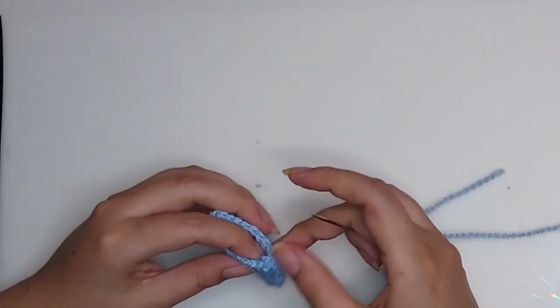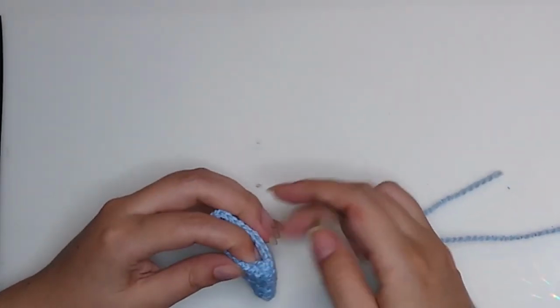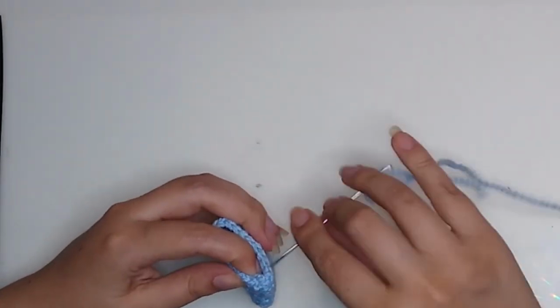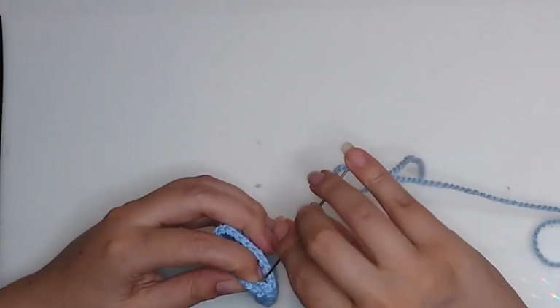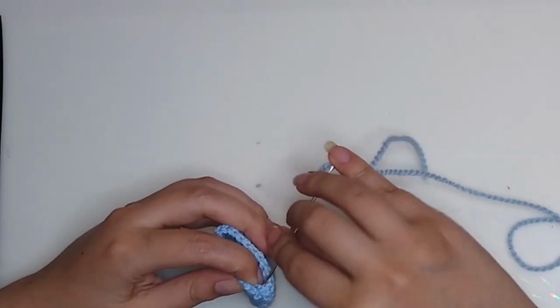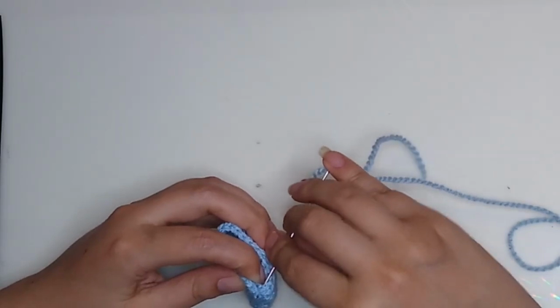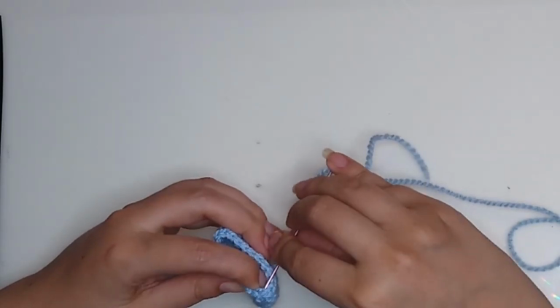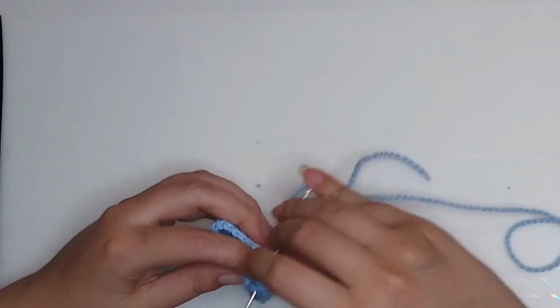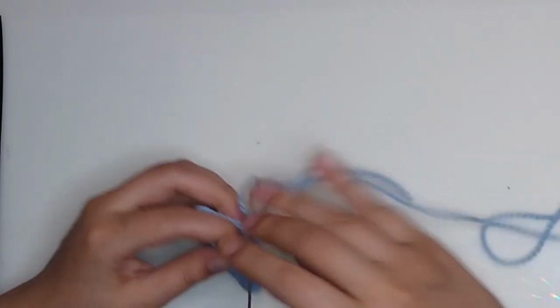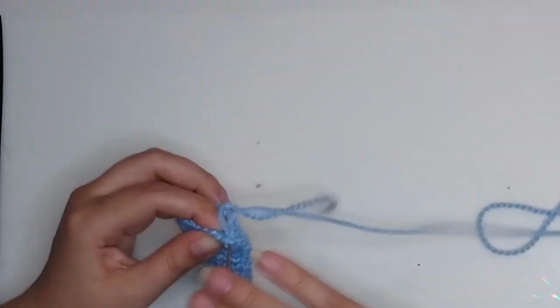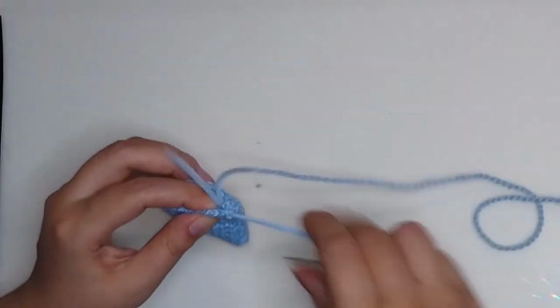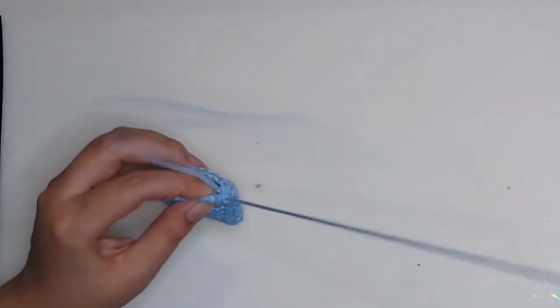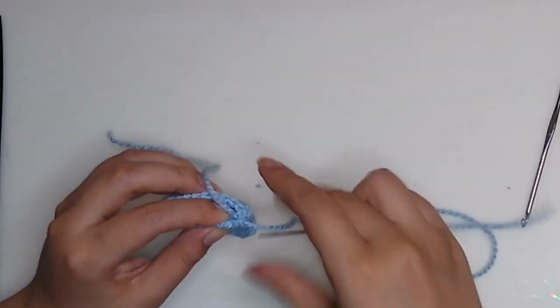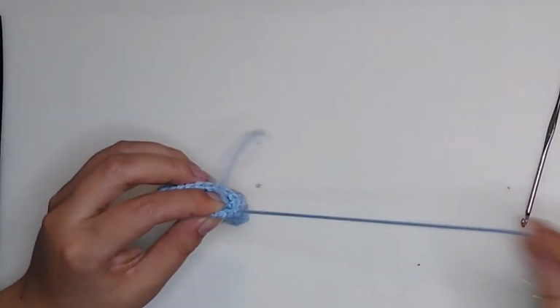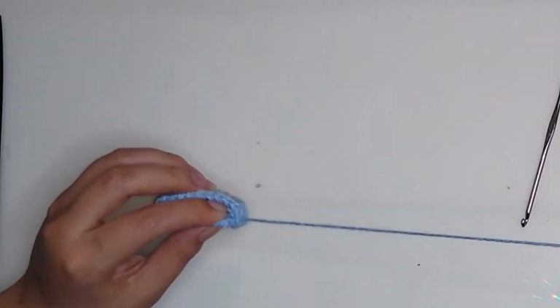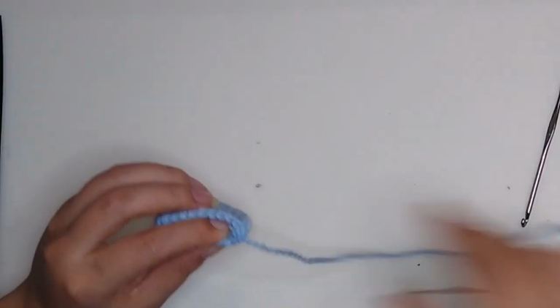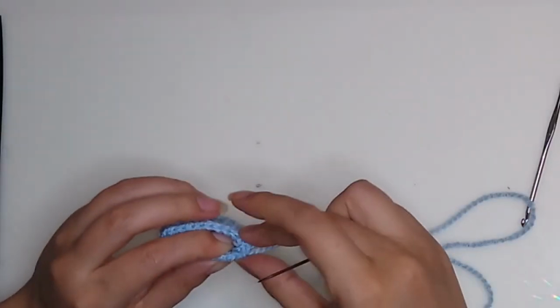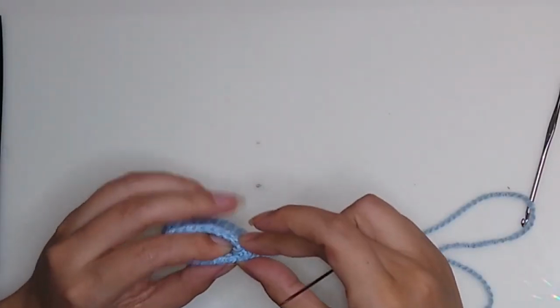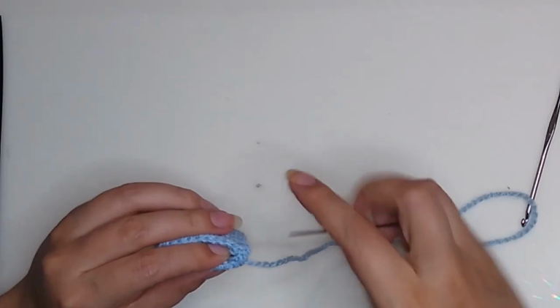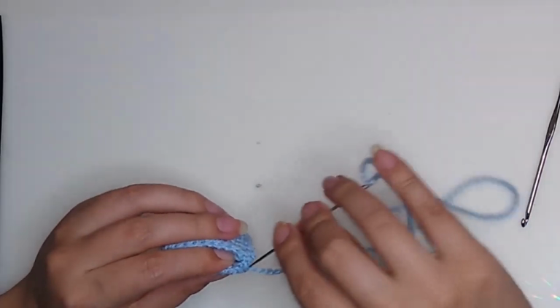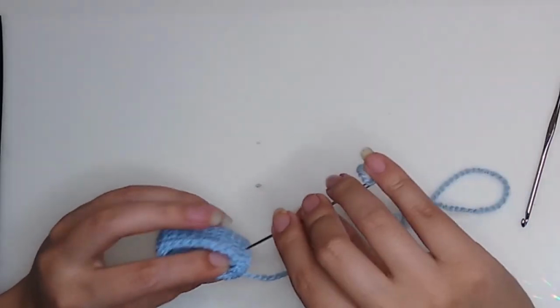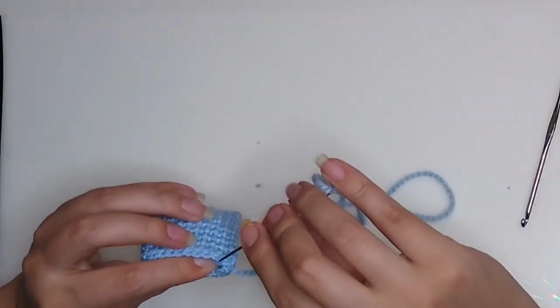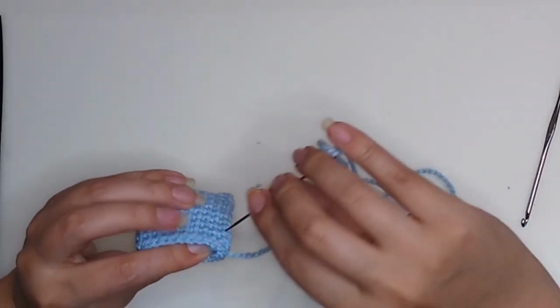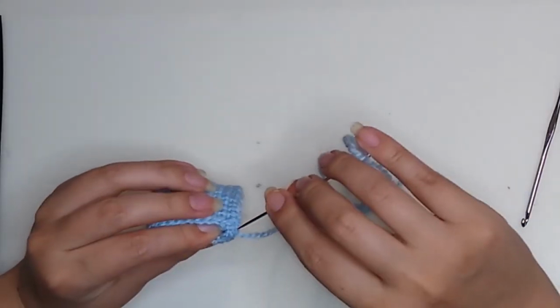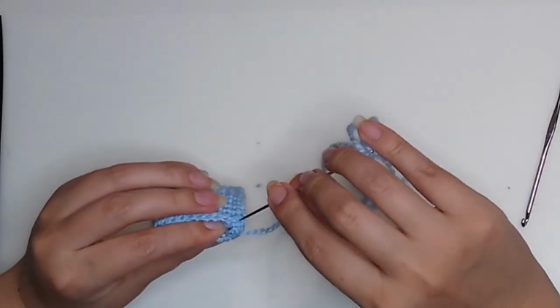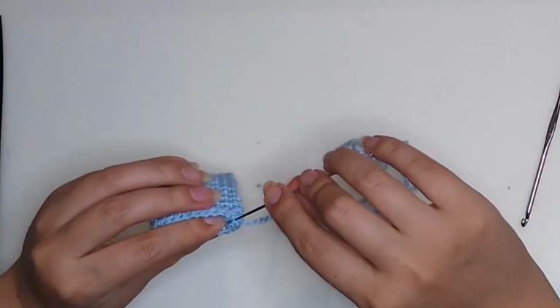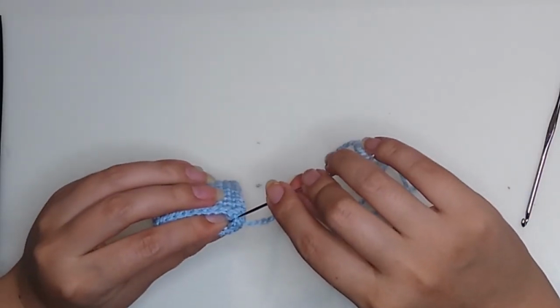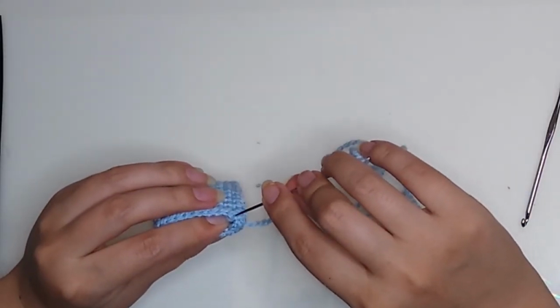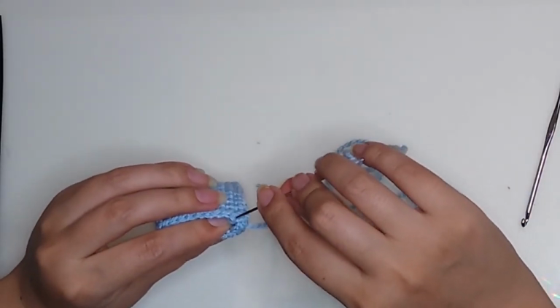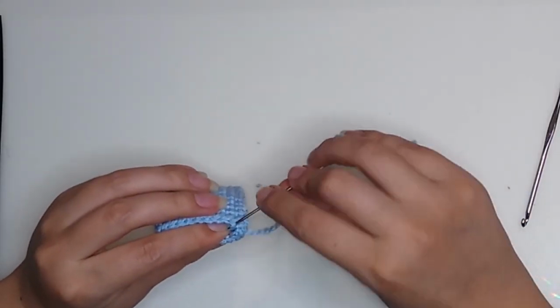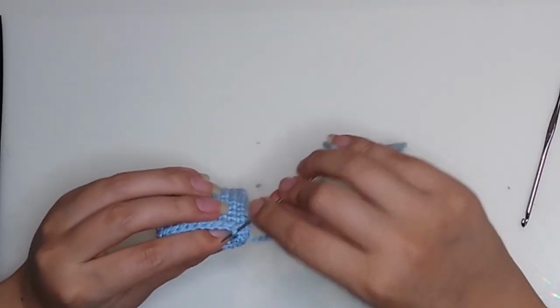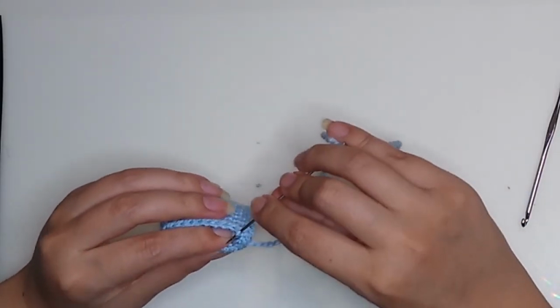Insert your needle from inside by taking only the half of the chain. Now take the half of the chain of the other side and sew them together.